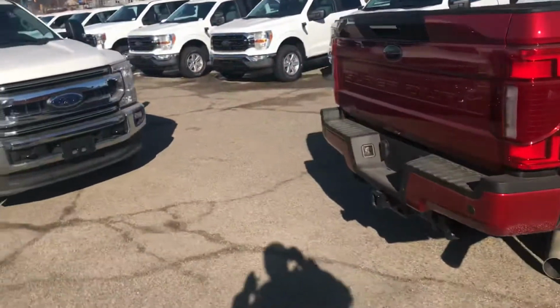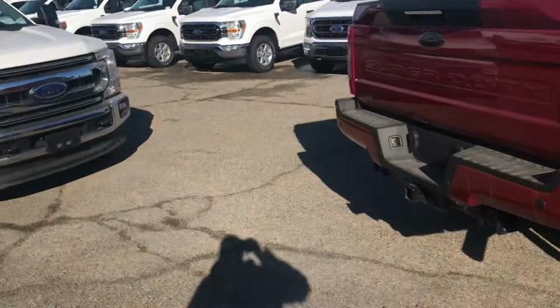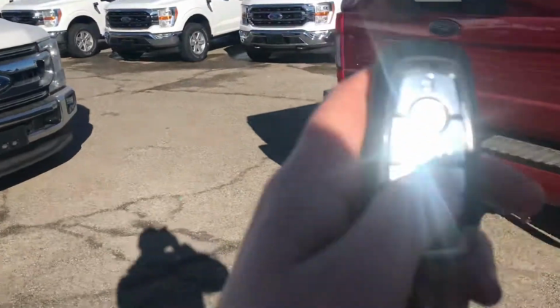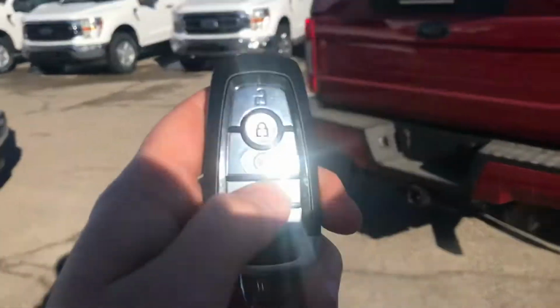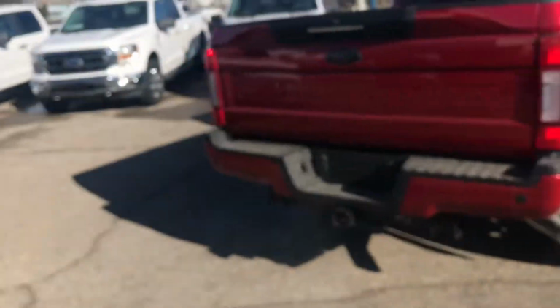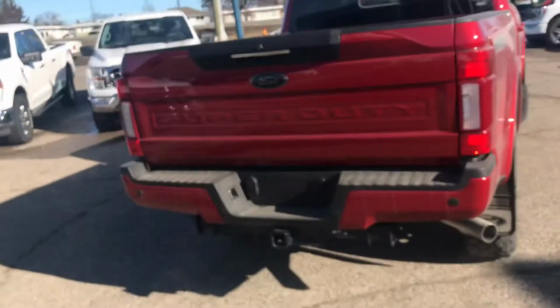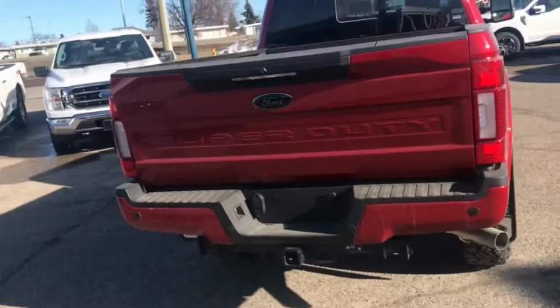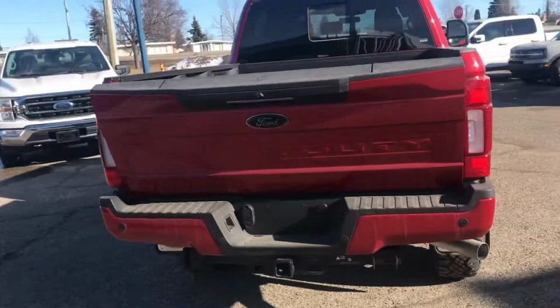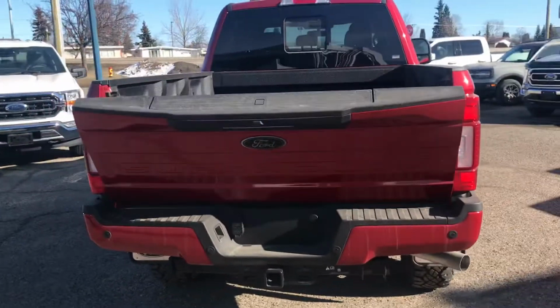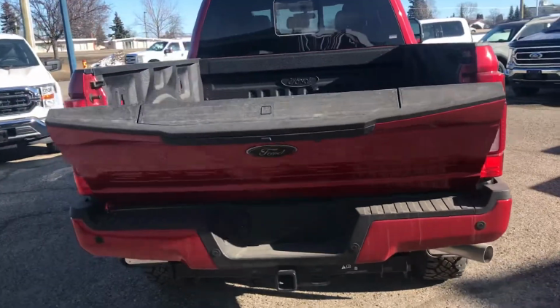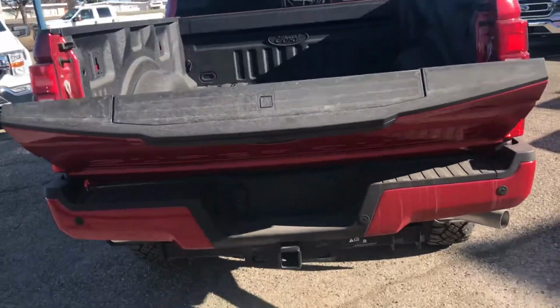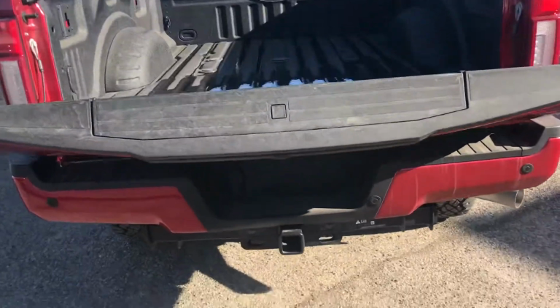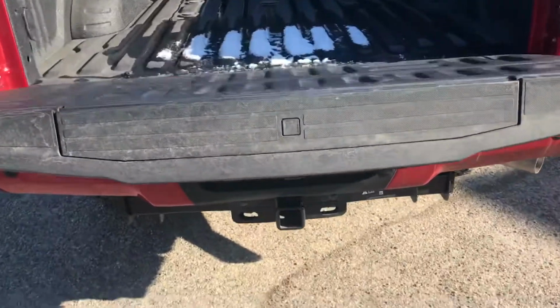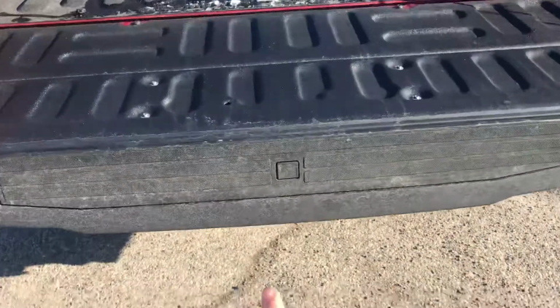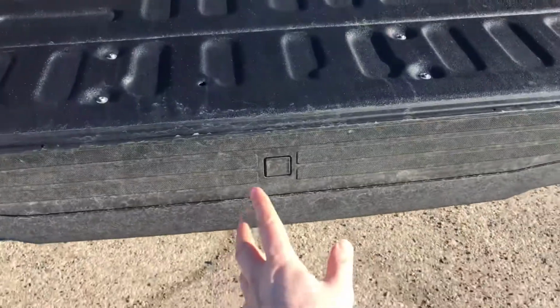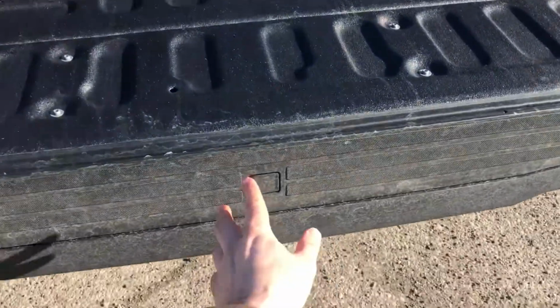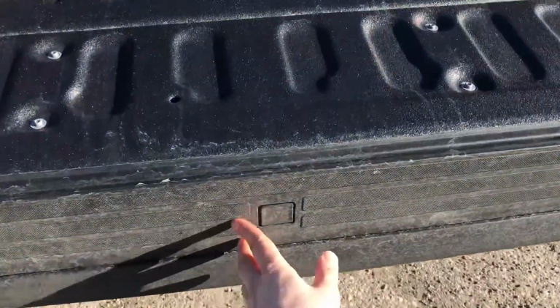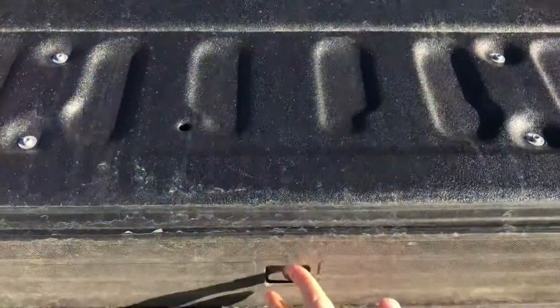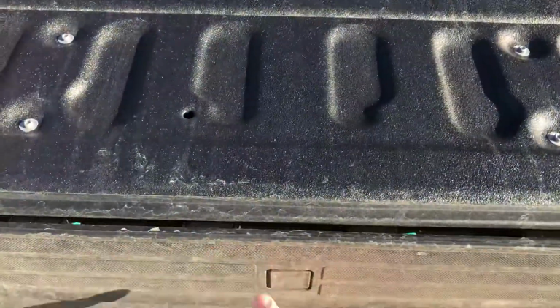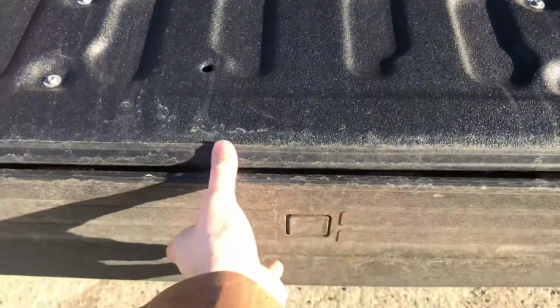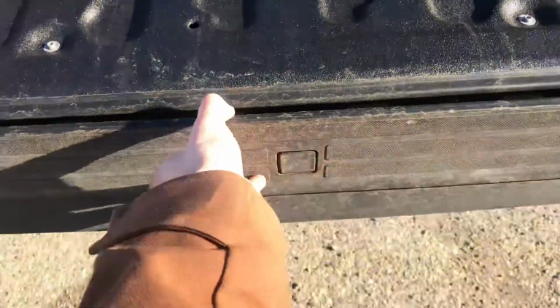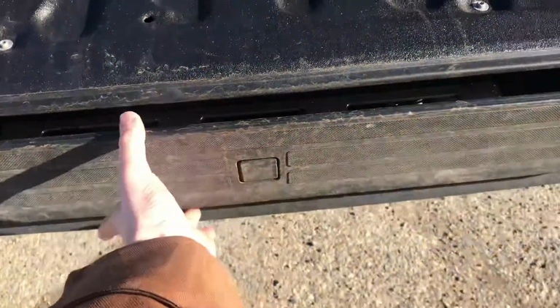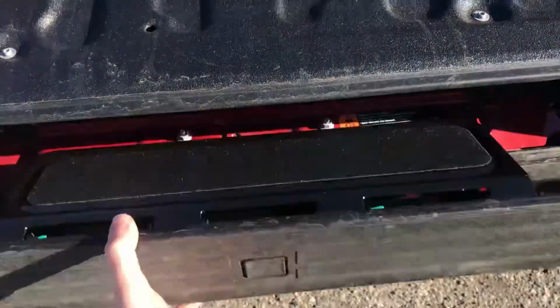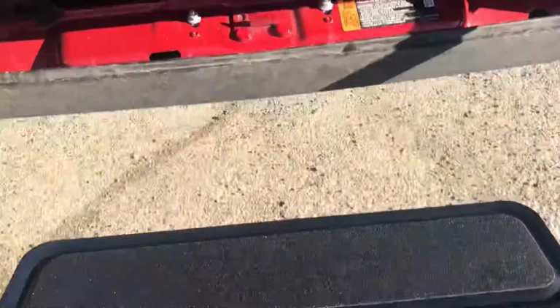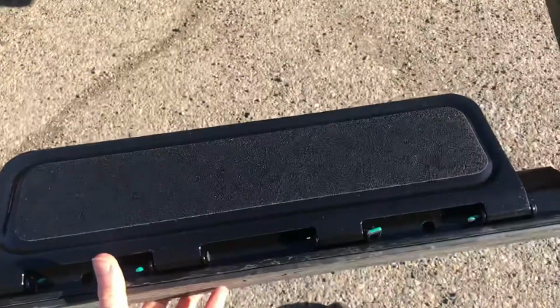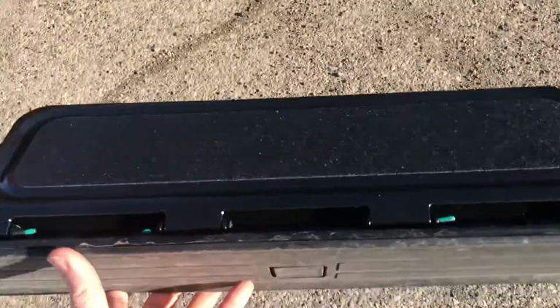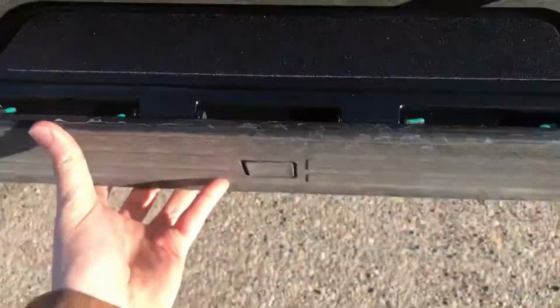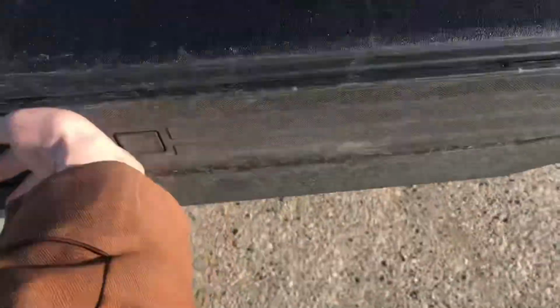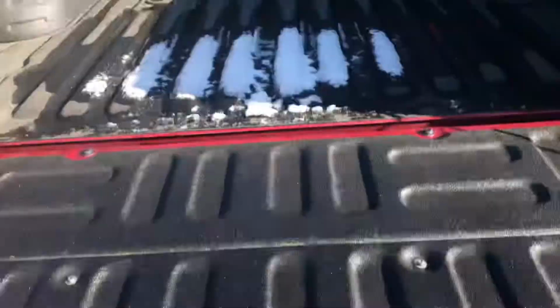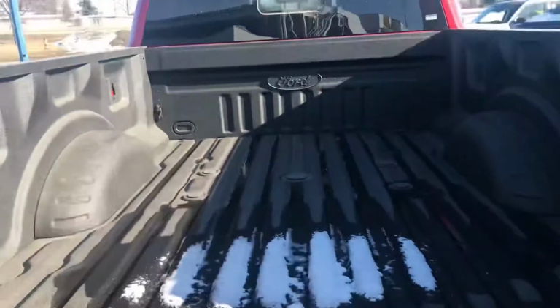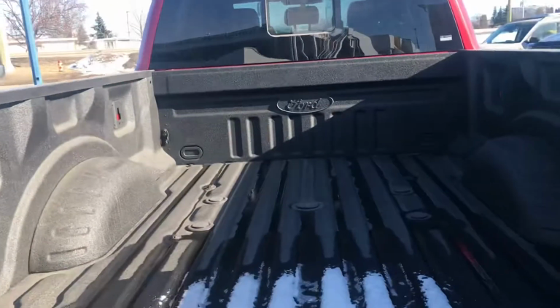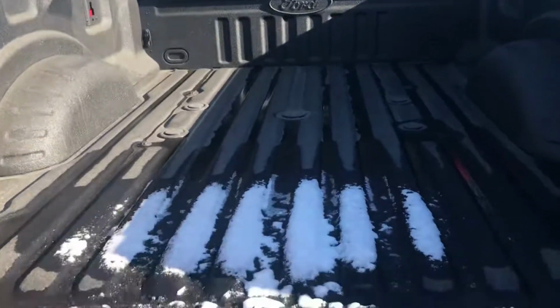Right on our keys, we can drop the tailgate. On the inside of the tailgate here, you can see we have our tailgate step just right here — that all slides out, and we can push it back in. Box liner throughout.